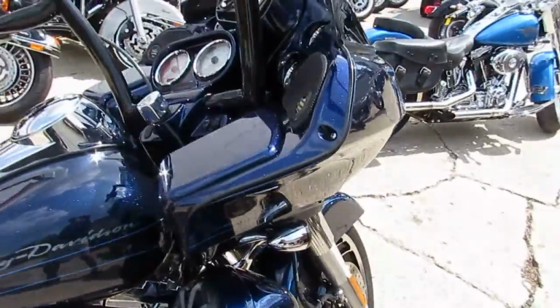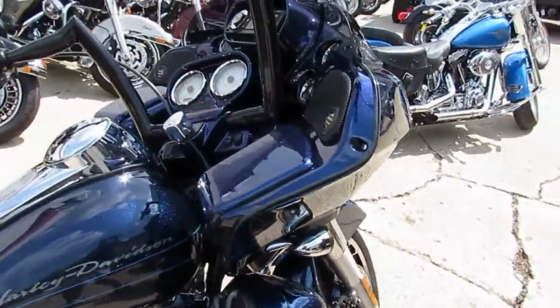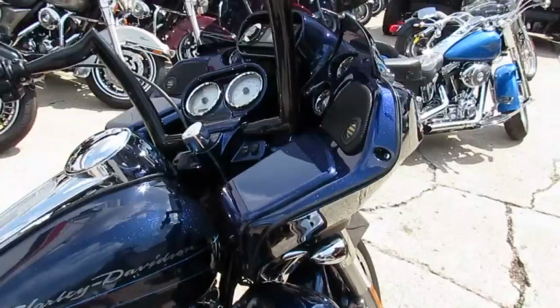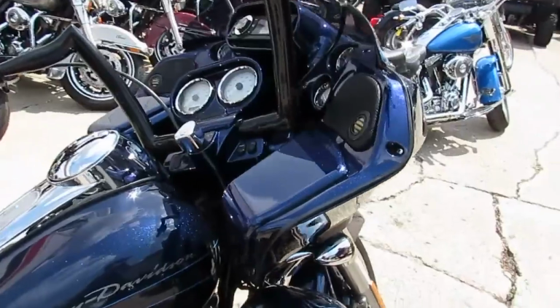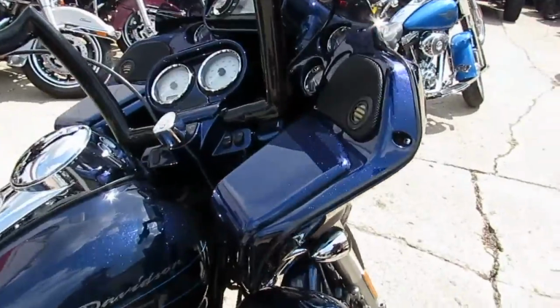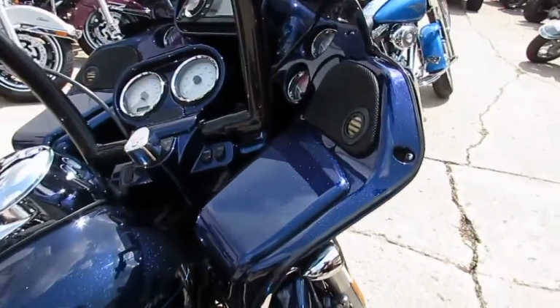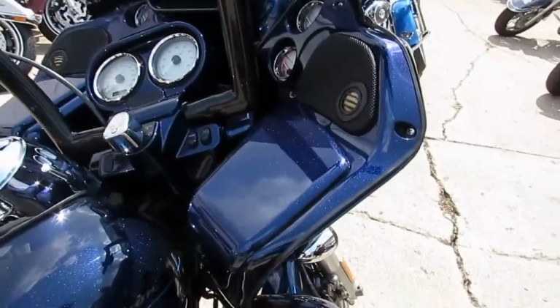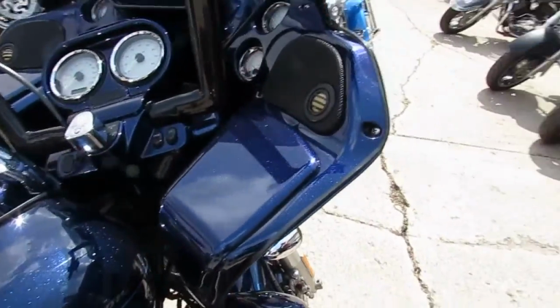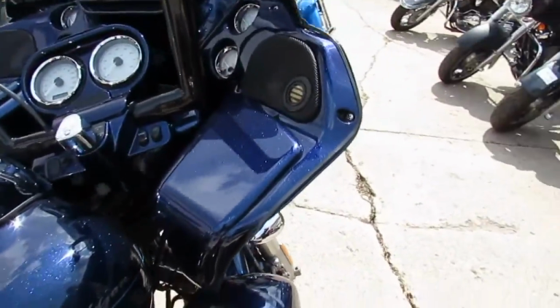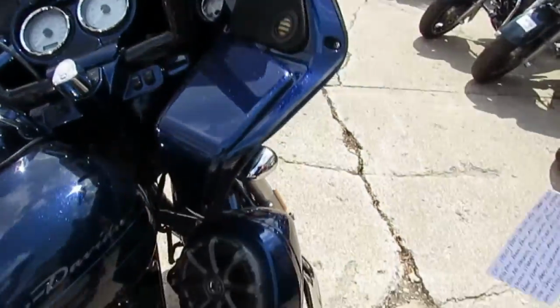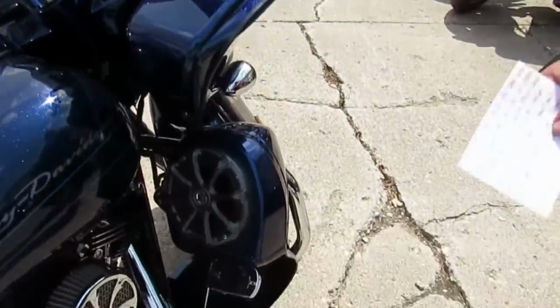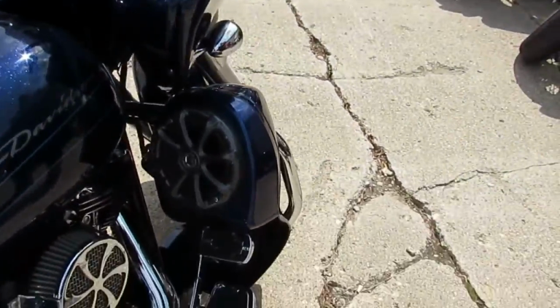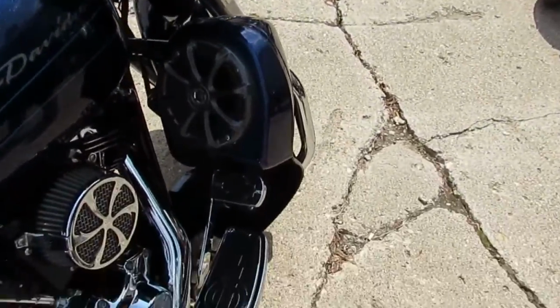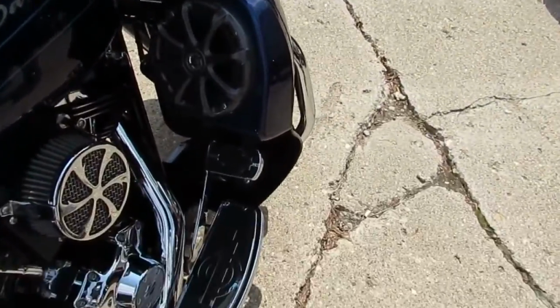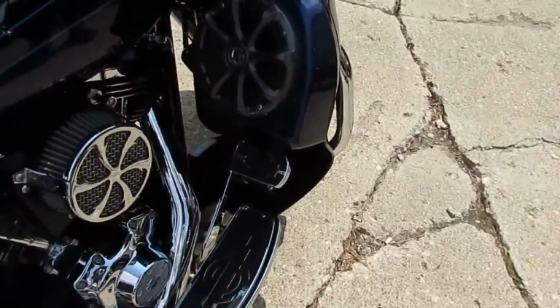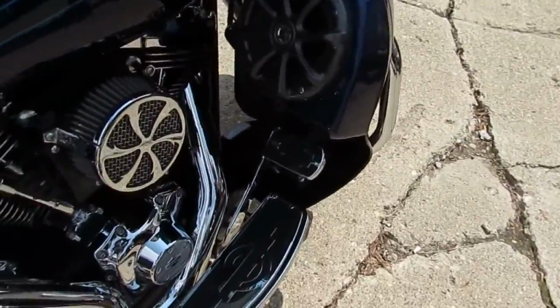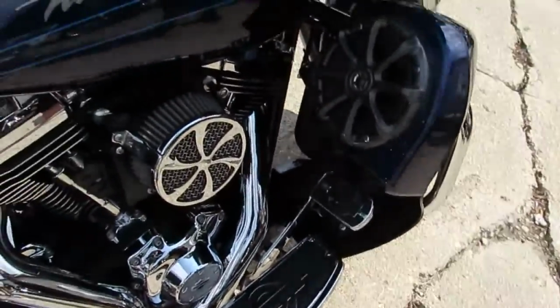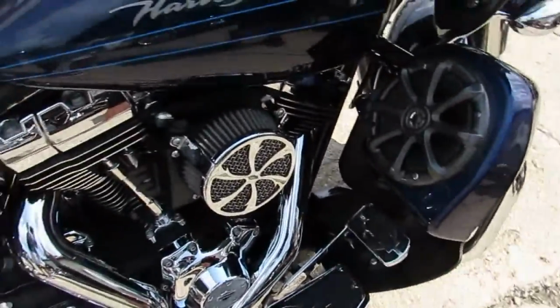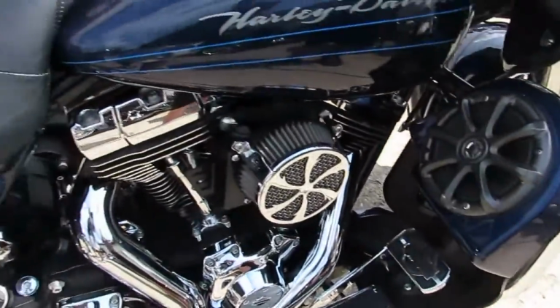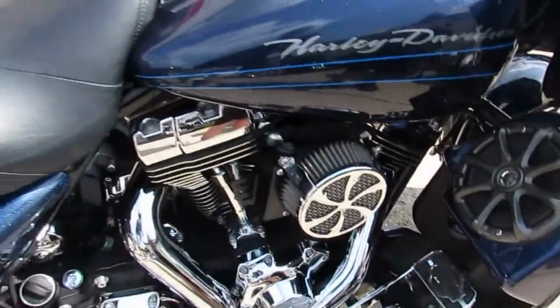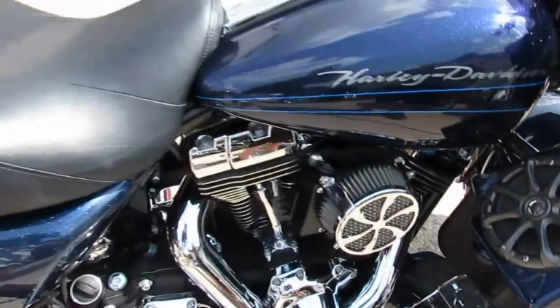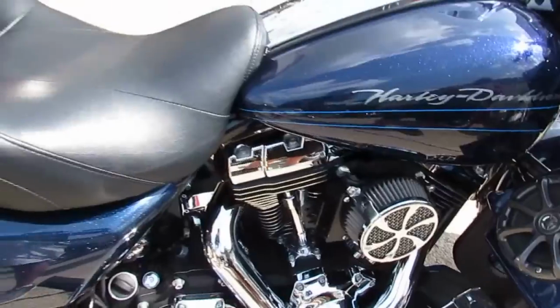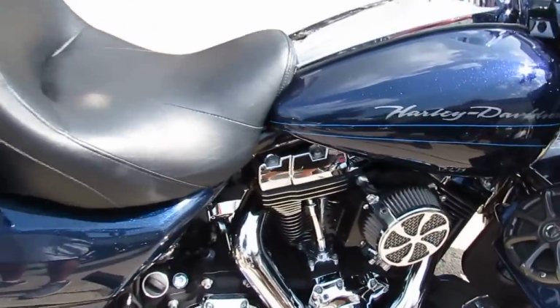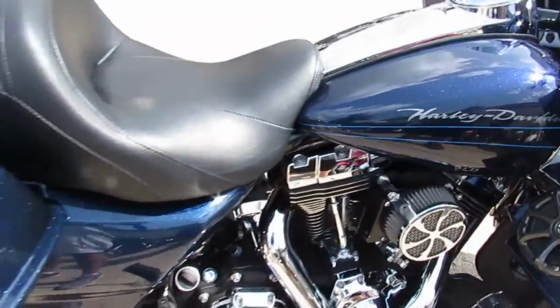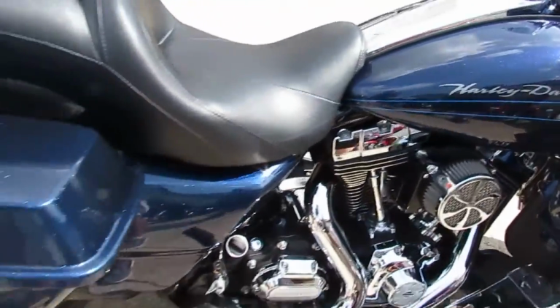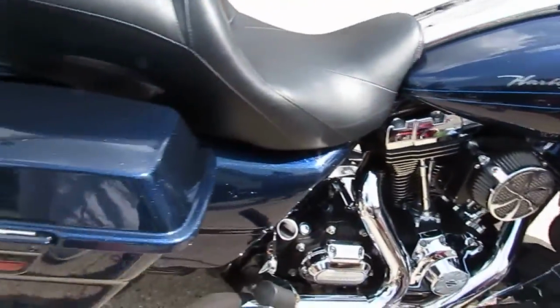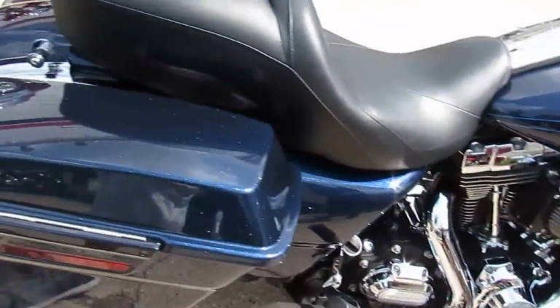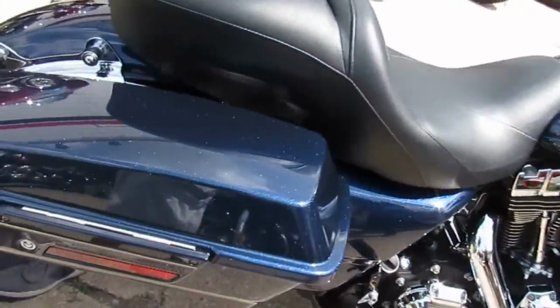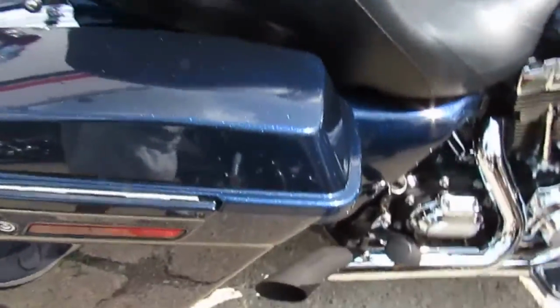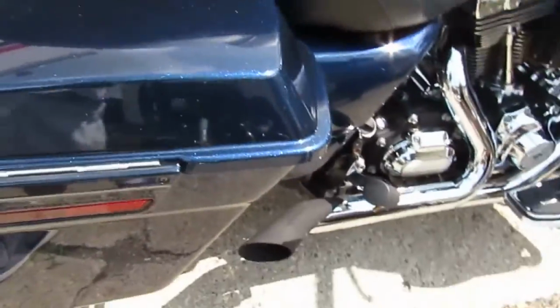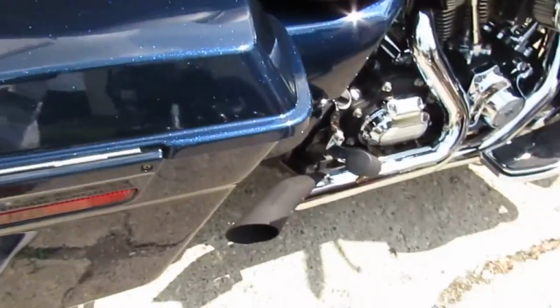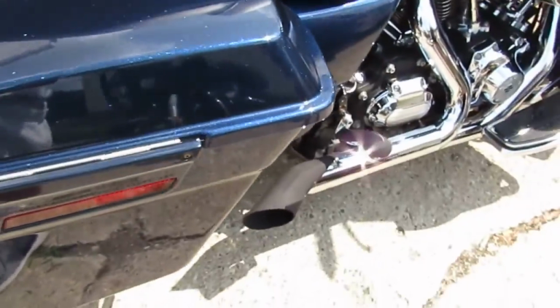You can crank up the radio — it's got speakers in the lowers. It's got everything guys. Don't miss out on this one. Crank up the tunes and hit the open road.